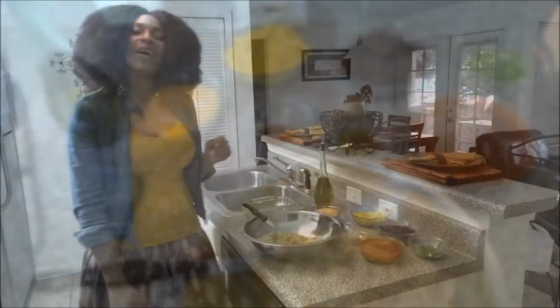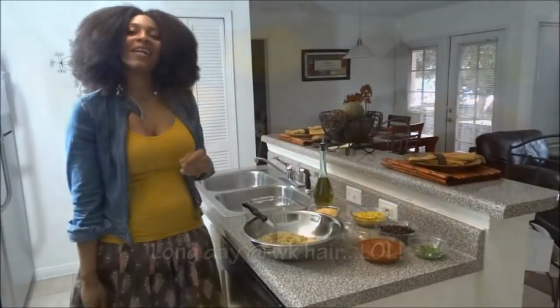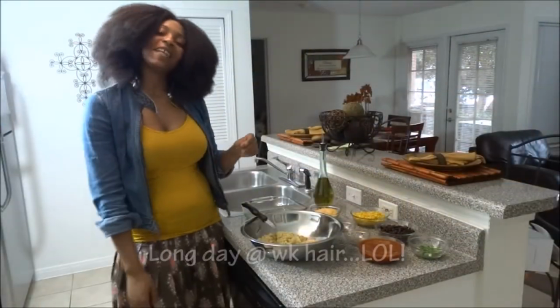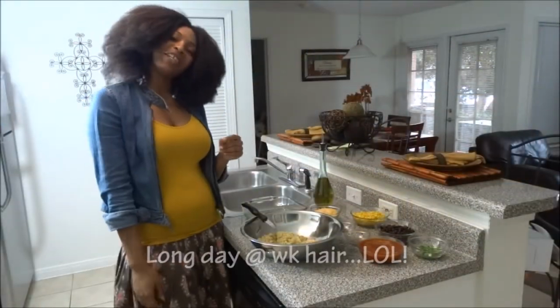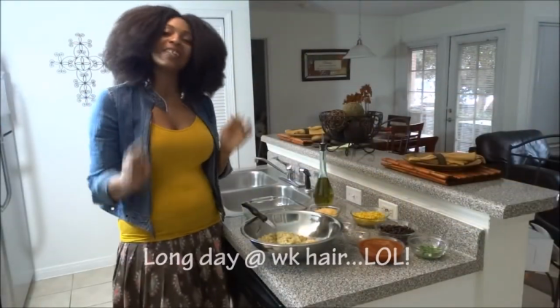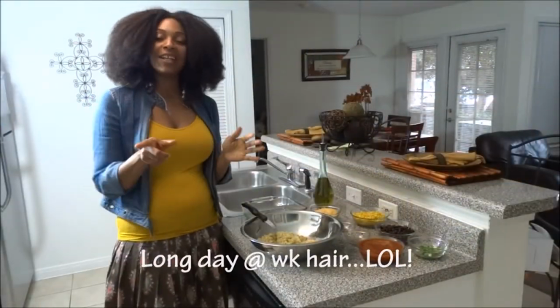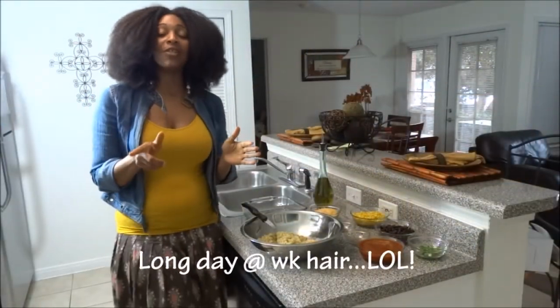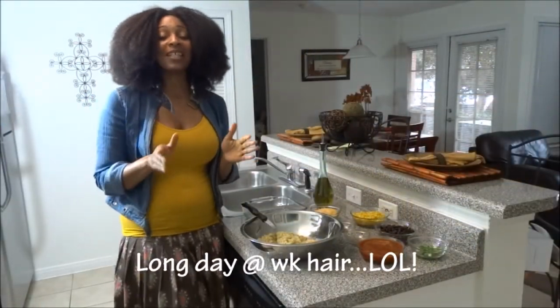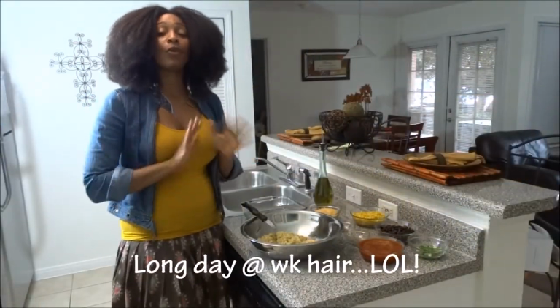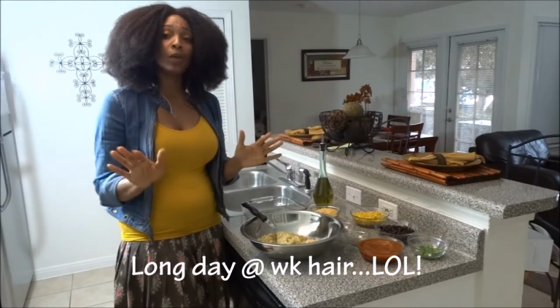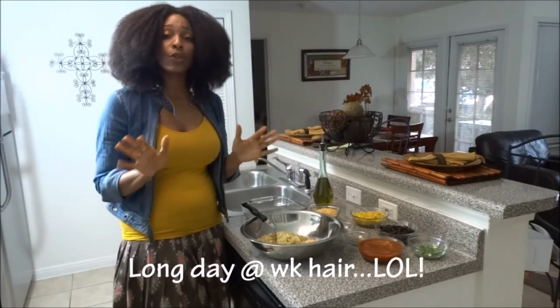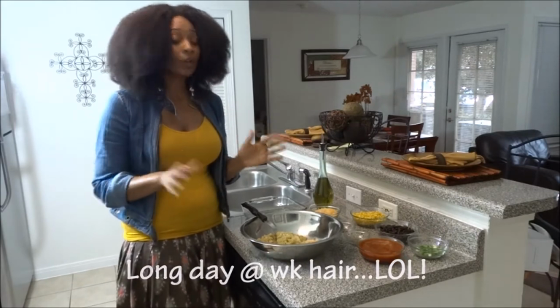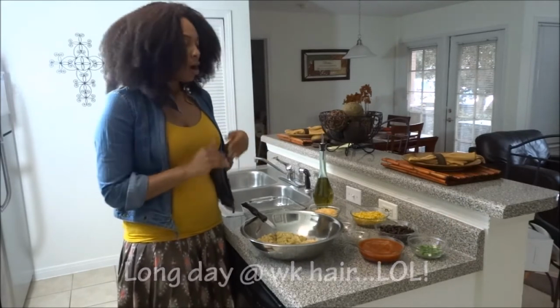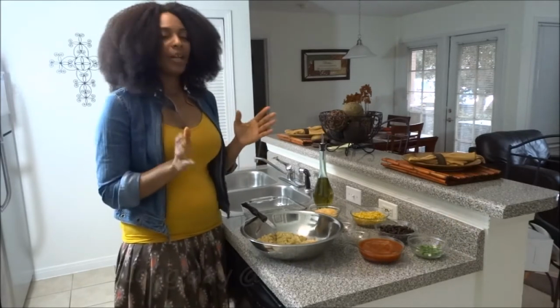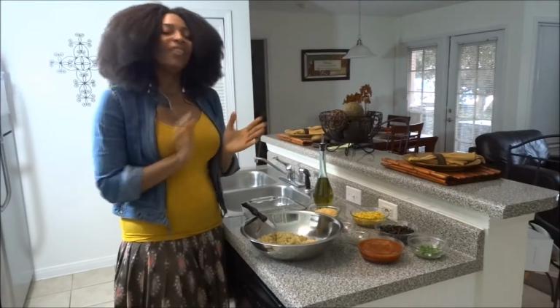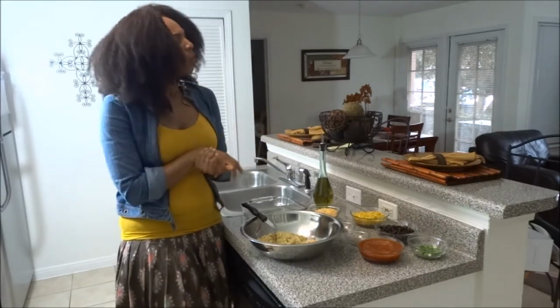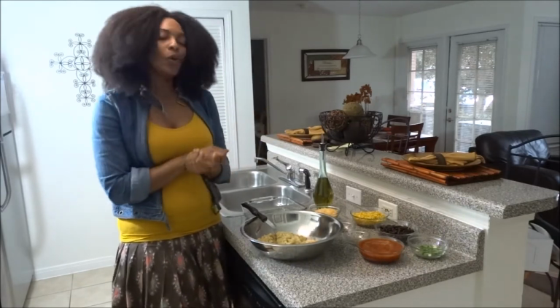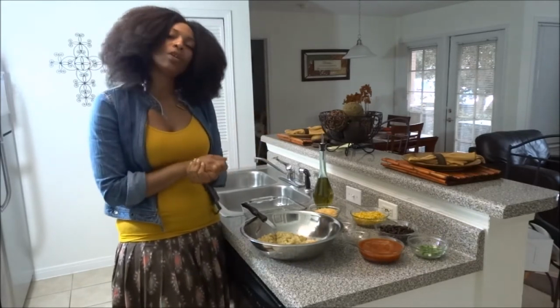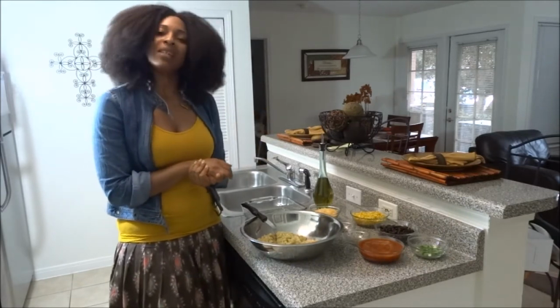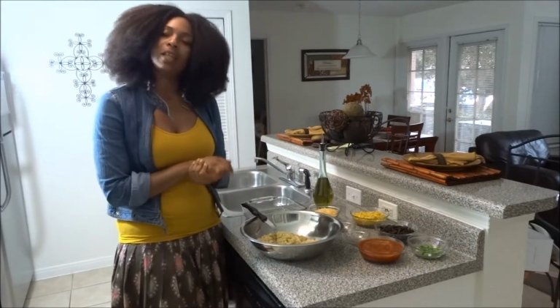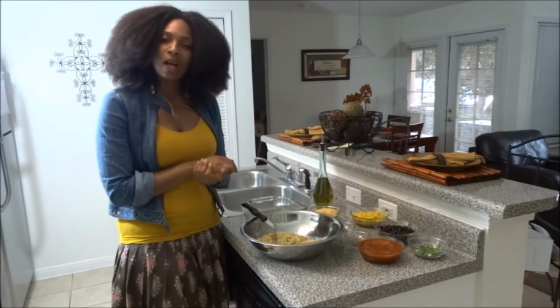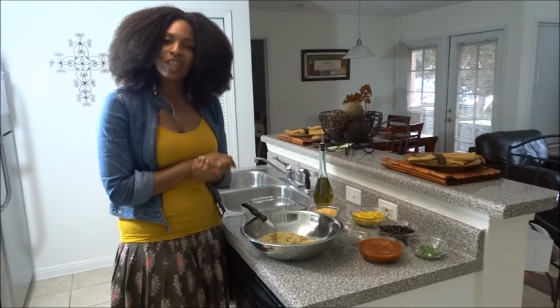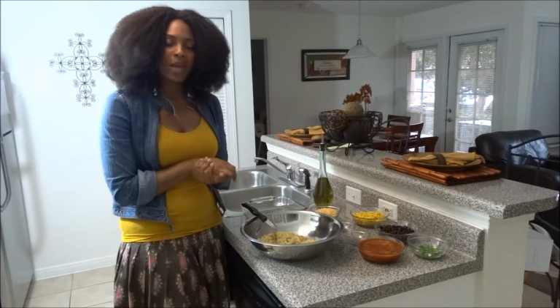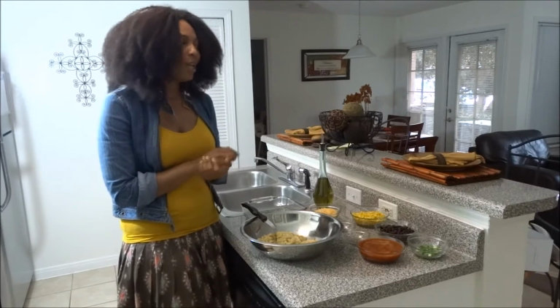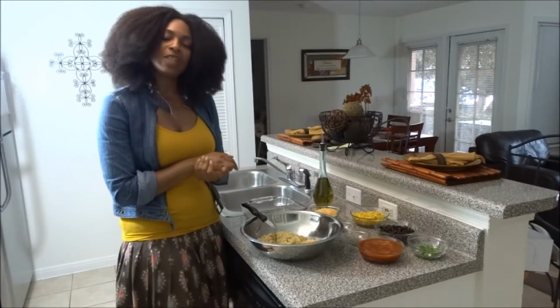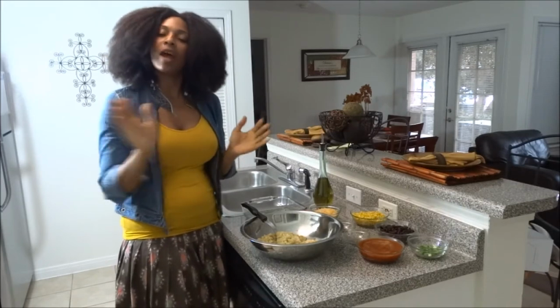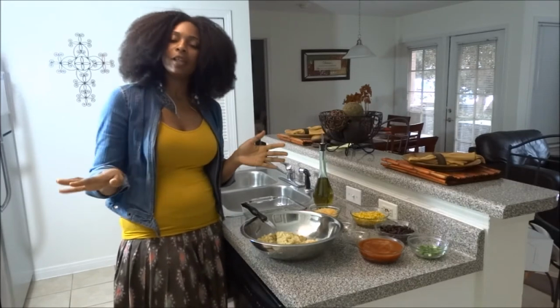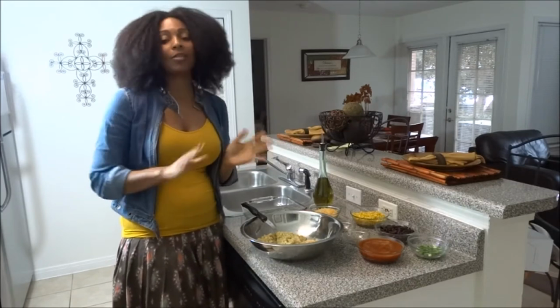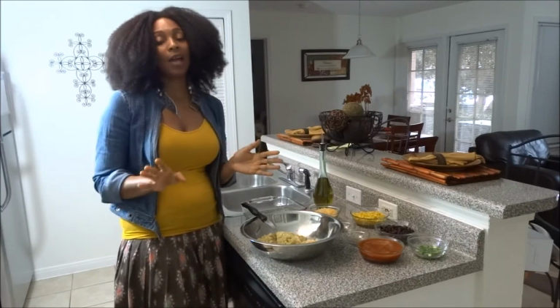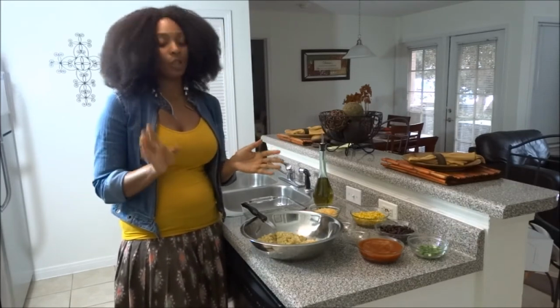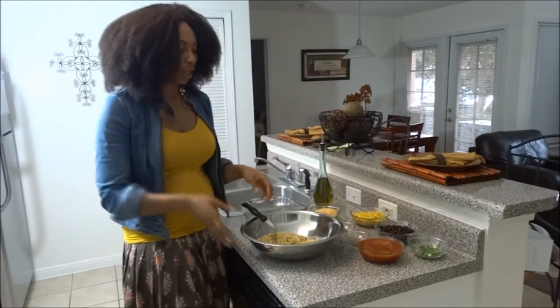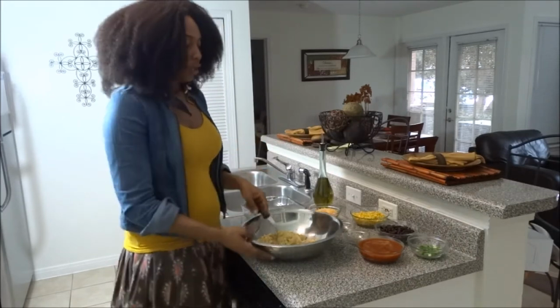Hello DIYers, it's Andrika here. I decided to come to you guys tonight with a really quick tutorial on this really cool little Mexican quinoa dish that I made a few times and really liked, so I decided I wanted to share.